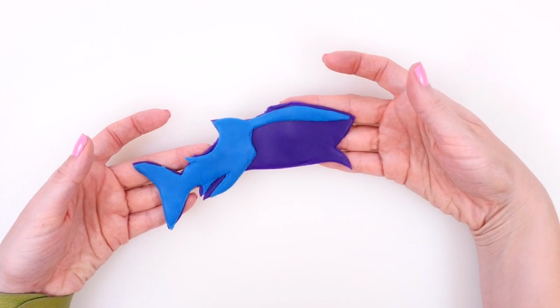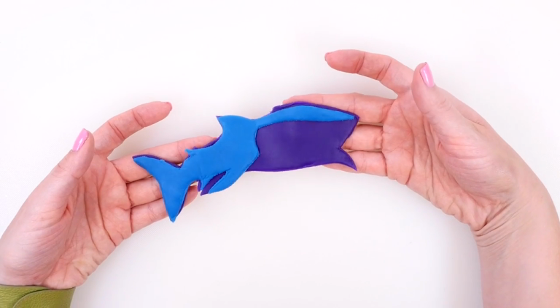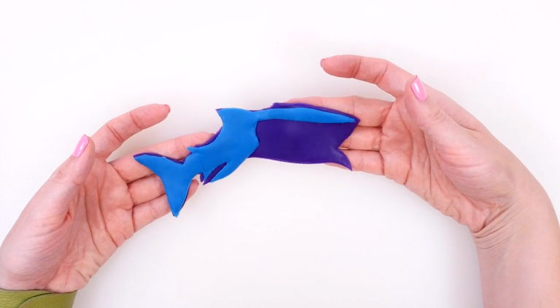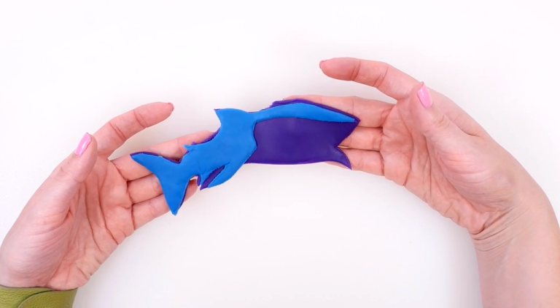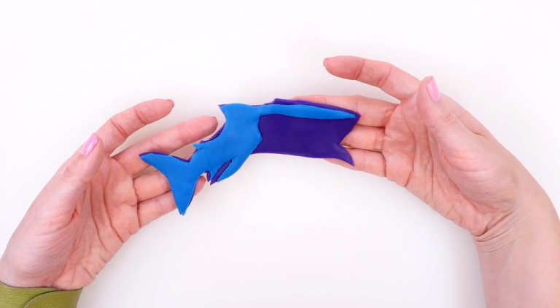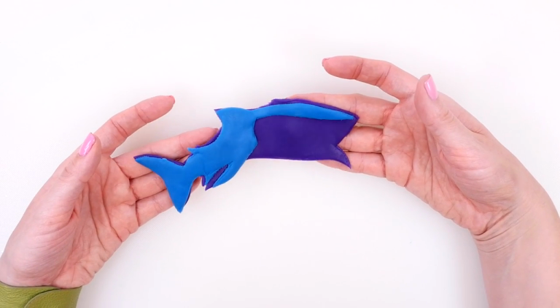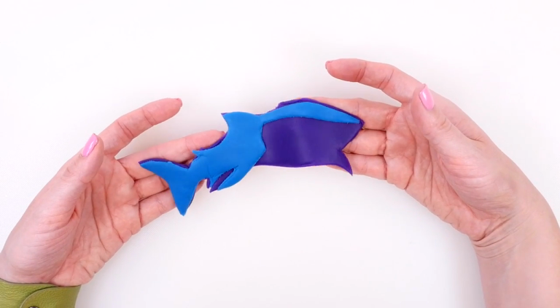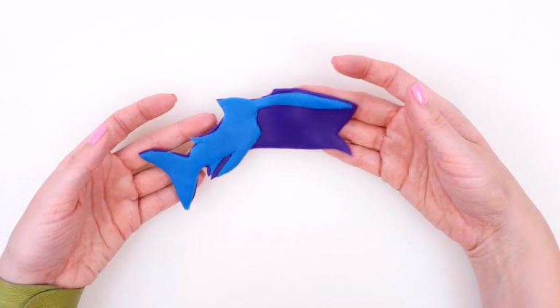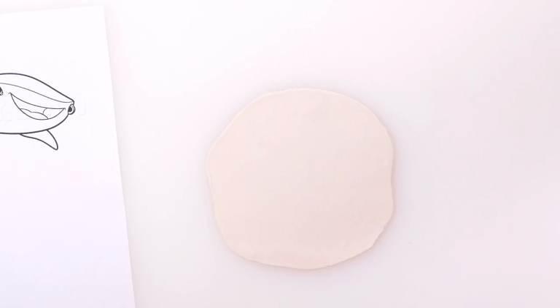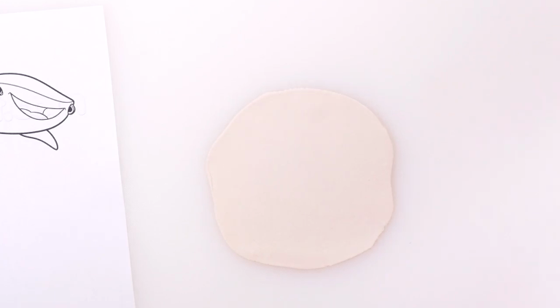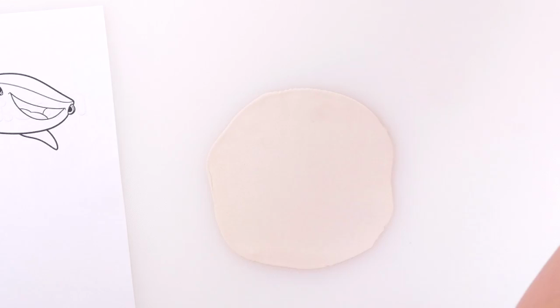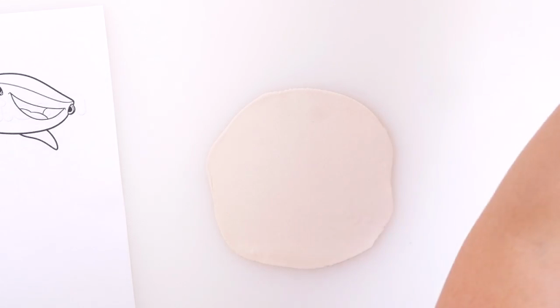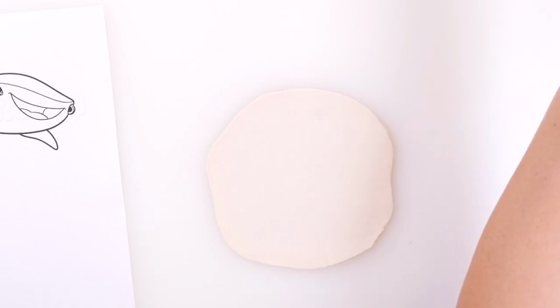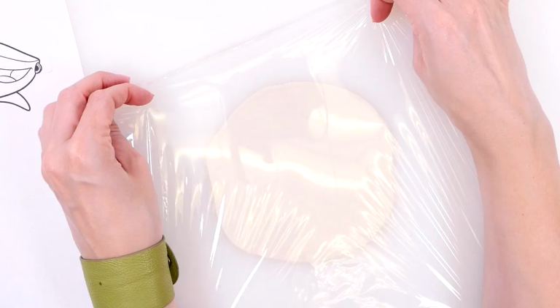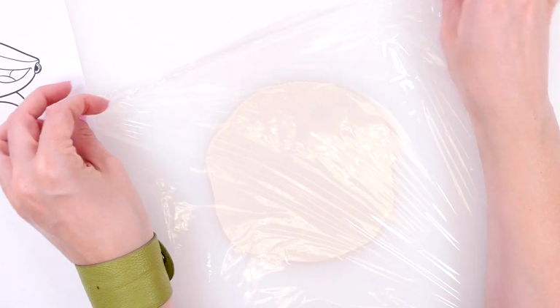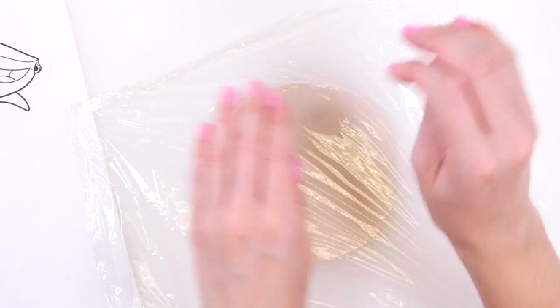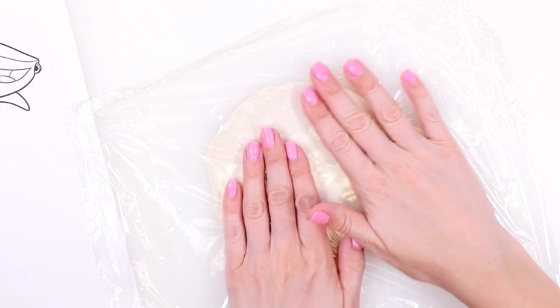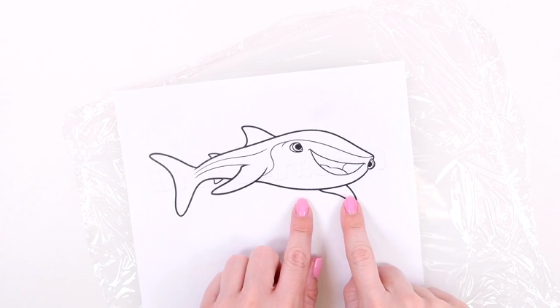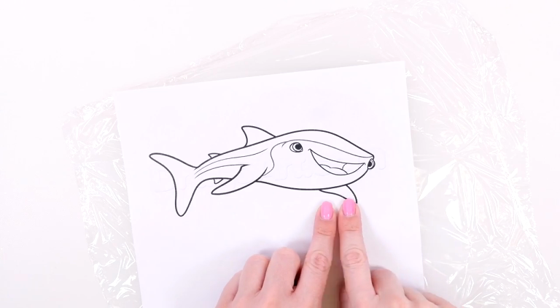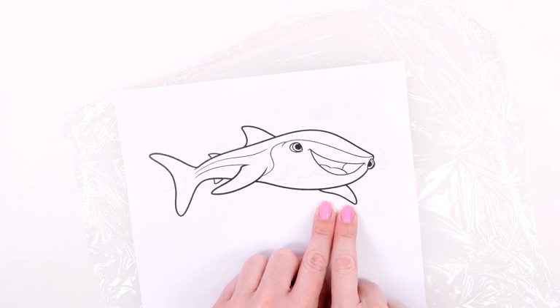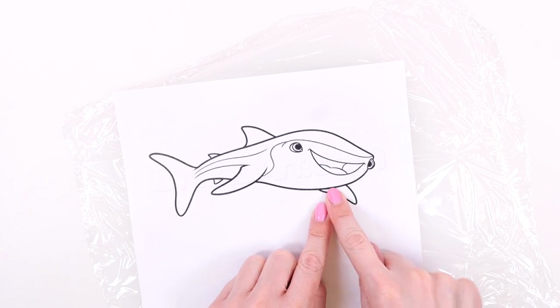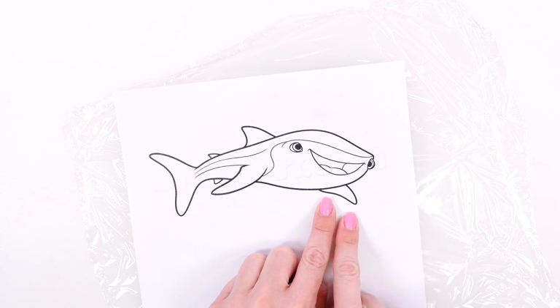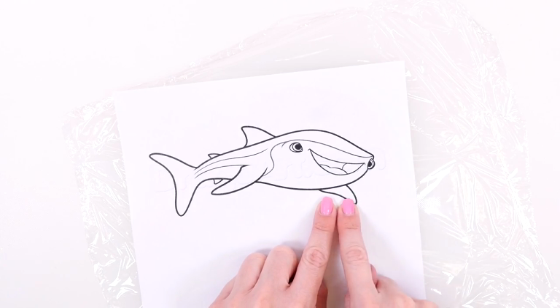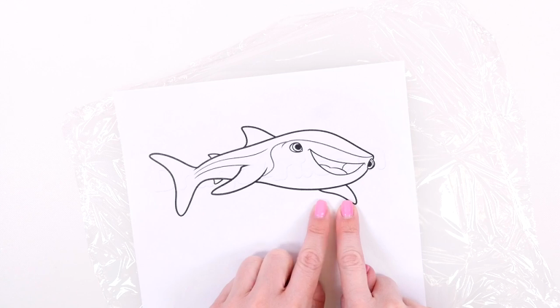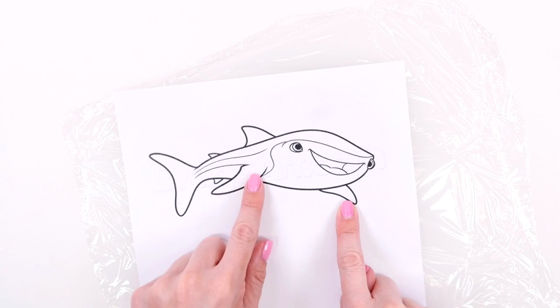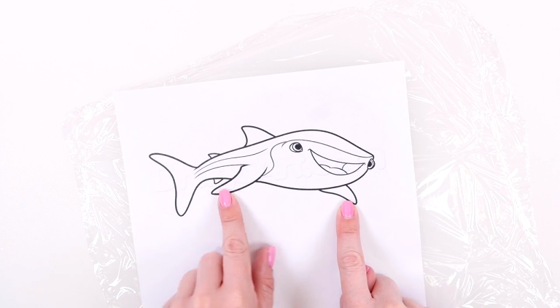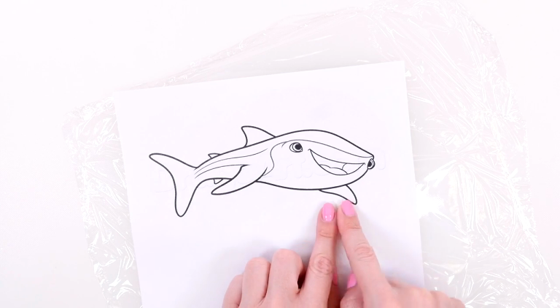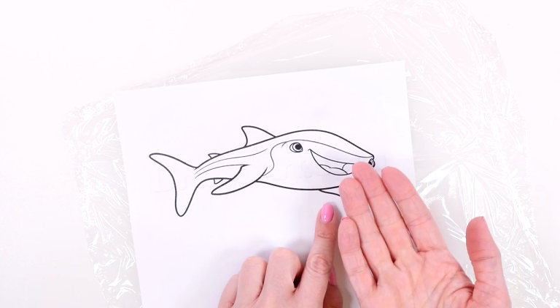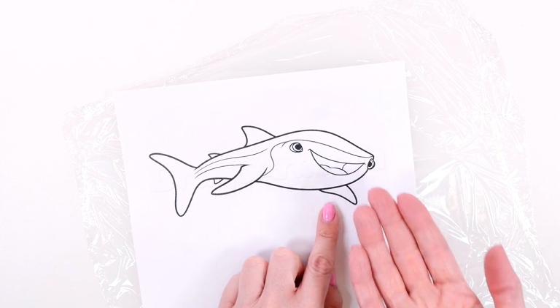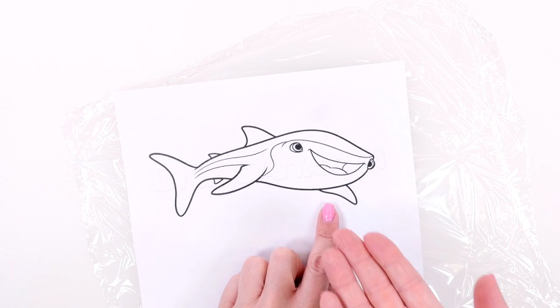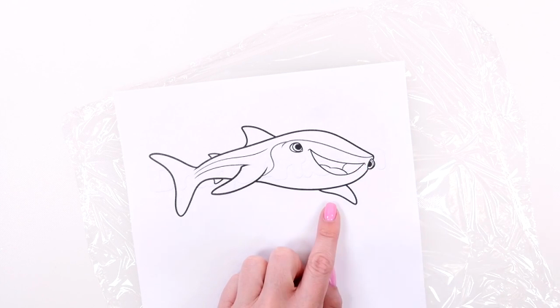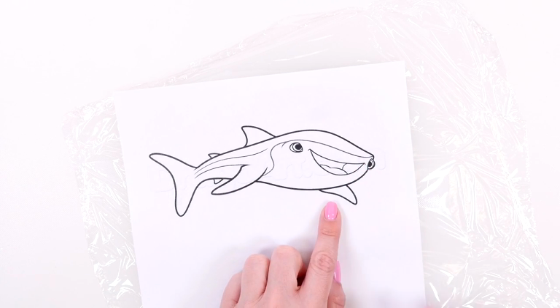Now I'll lay this to the side and work on the white part. I'm going to cut this one out to be white too, because it looks like it's the underside of her fin, which is white.